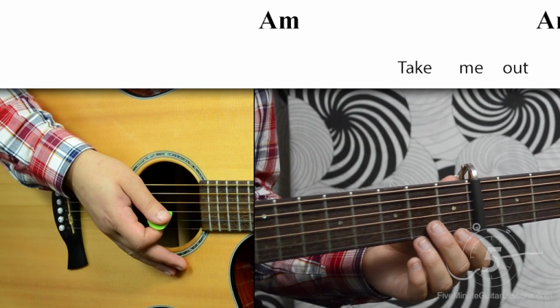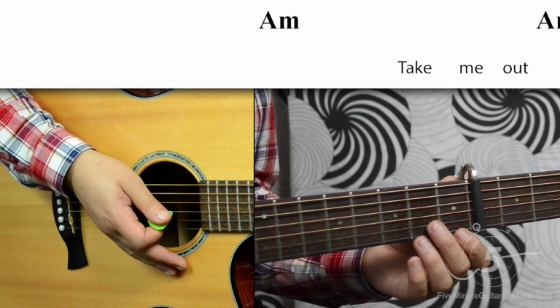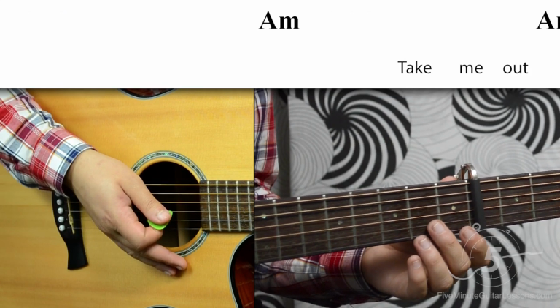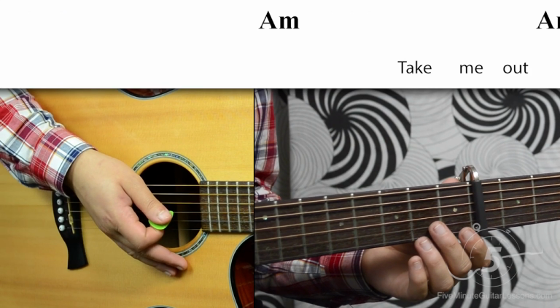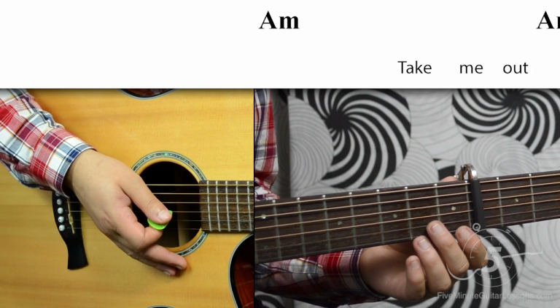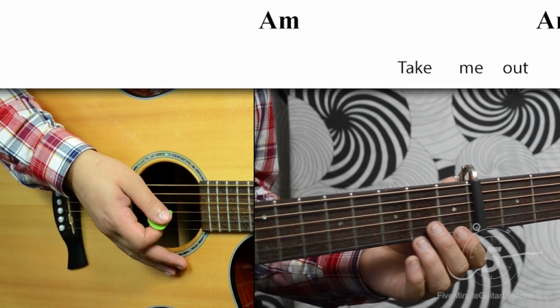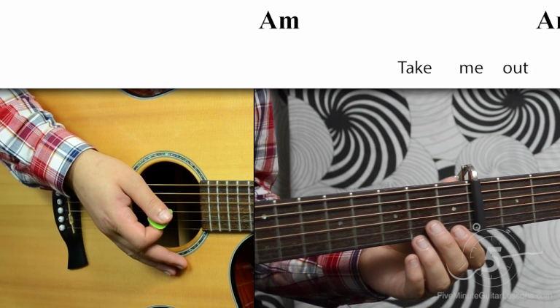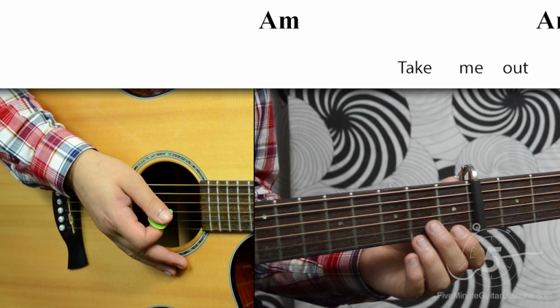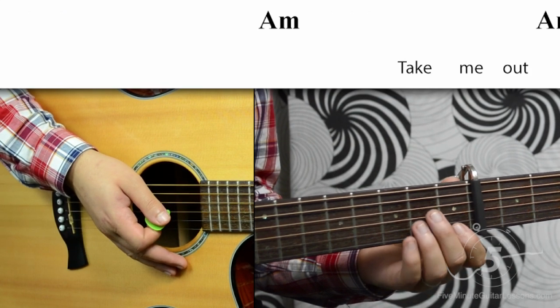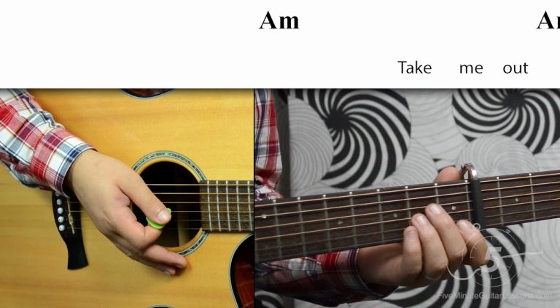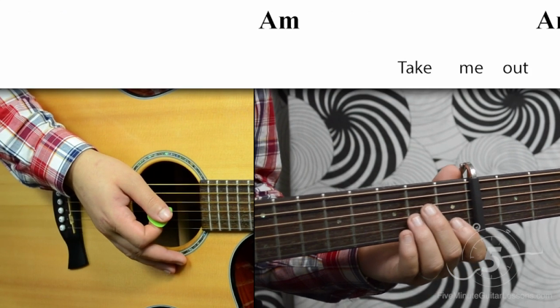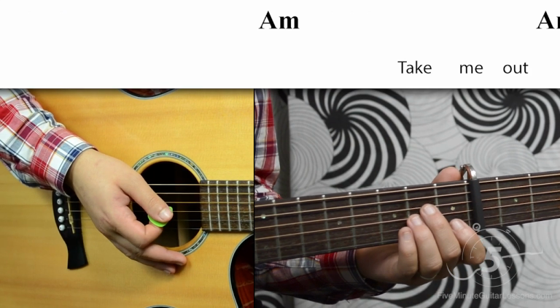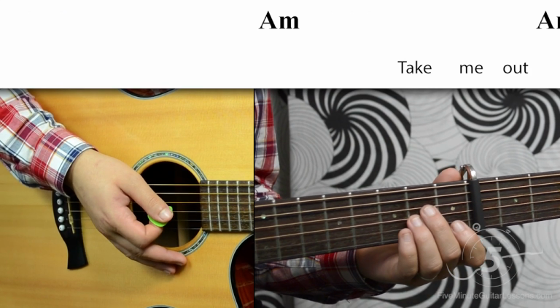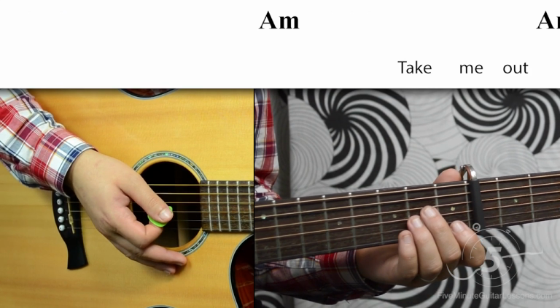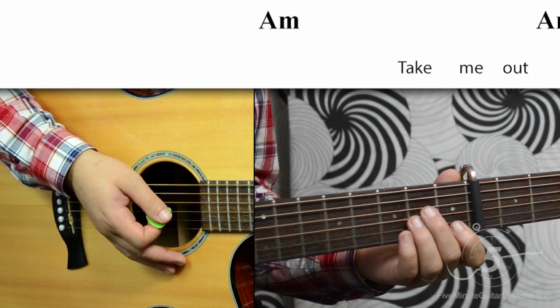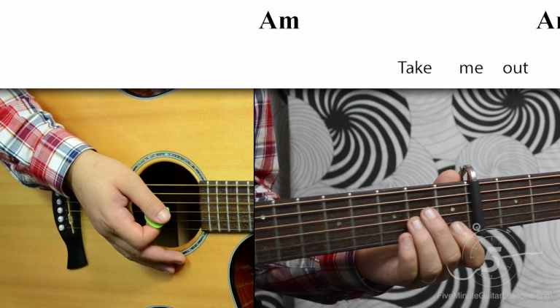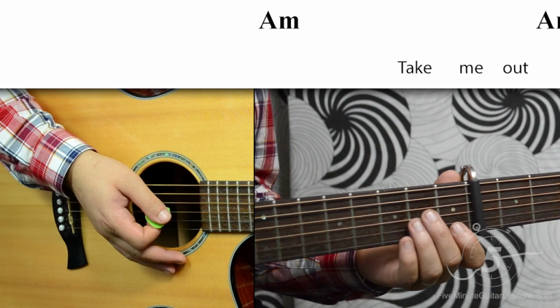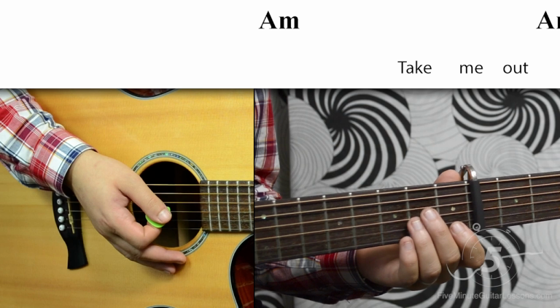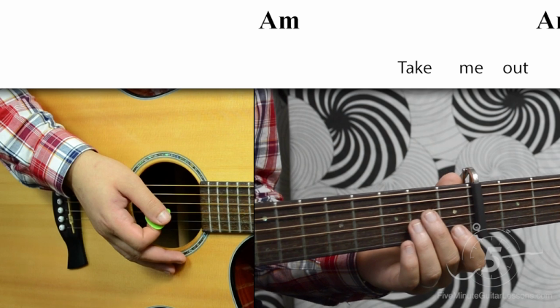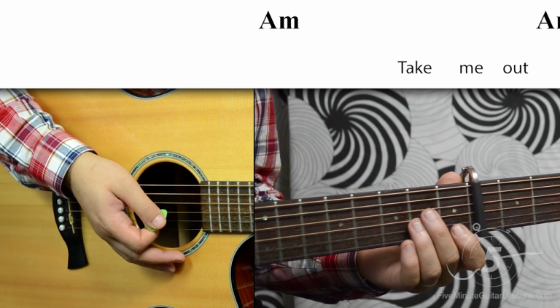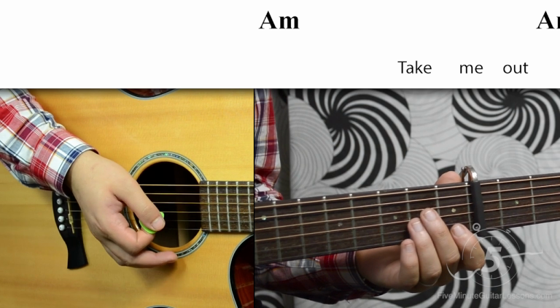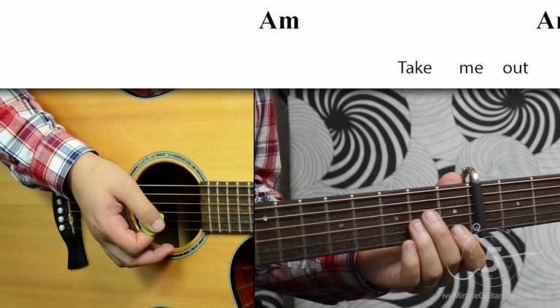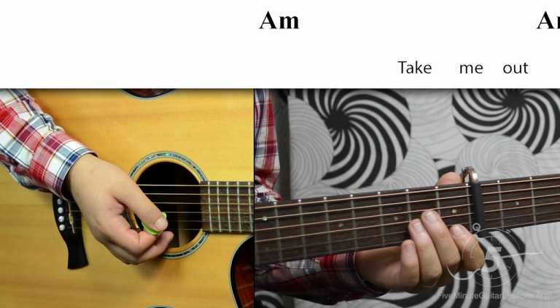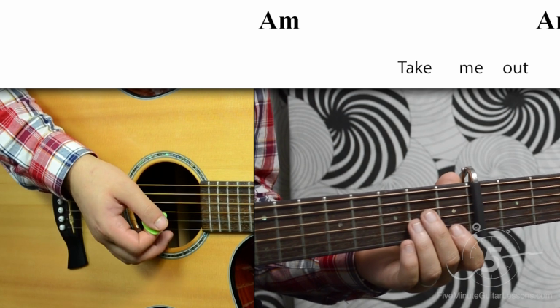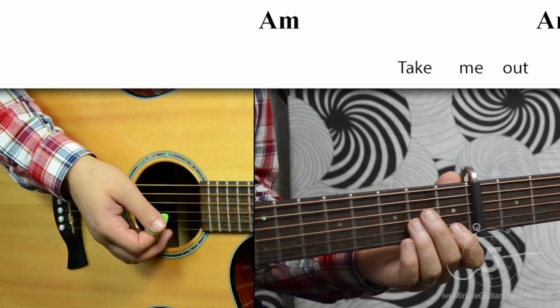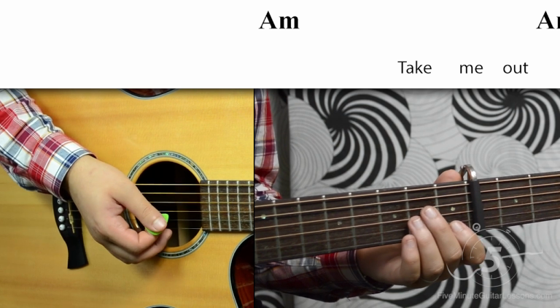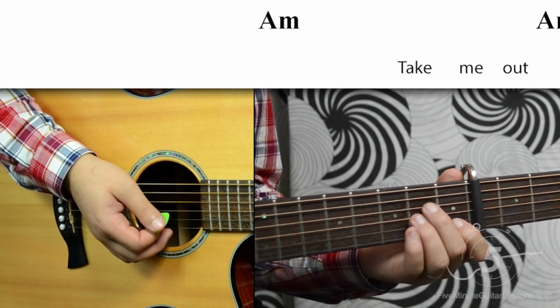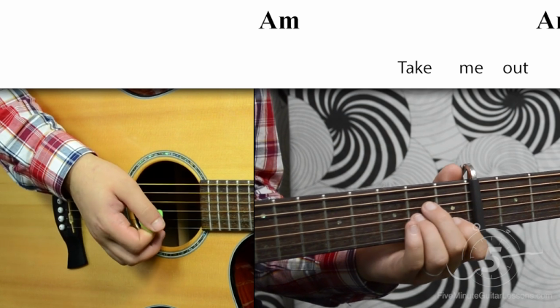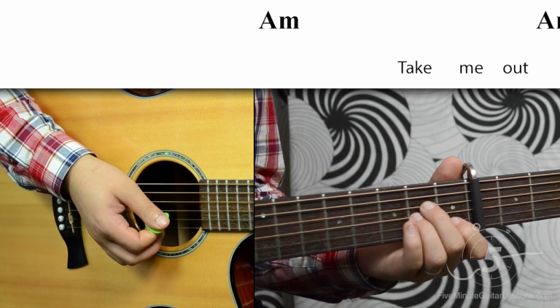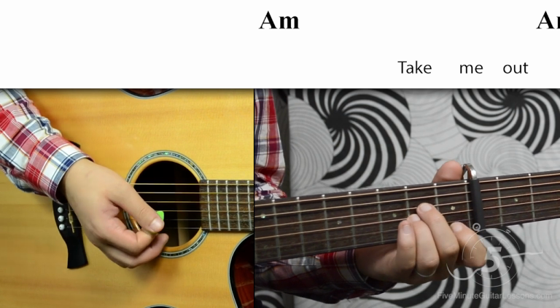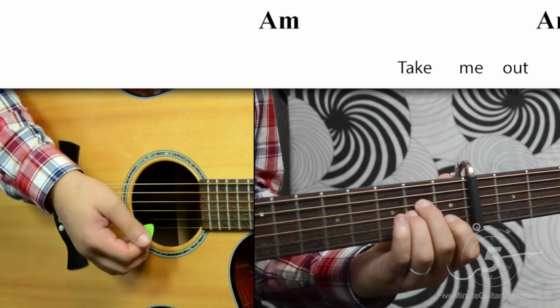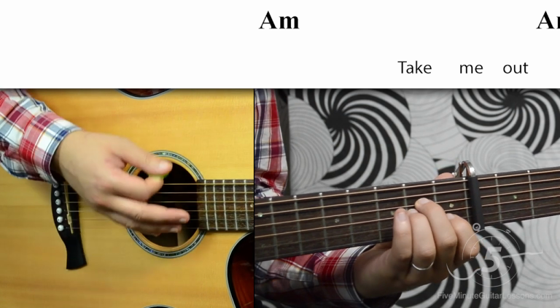Now let's try playing the verse together. We're just going to do four down strokes per measure. One, two, three, four.